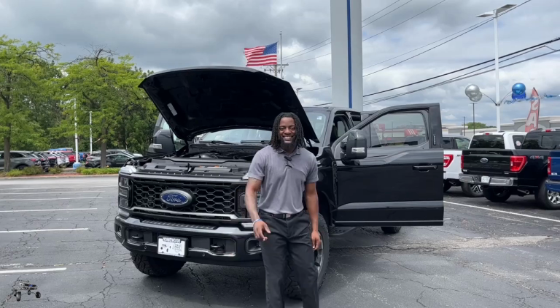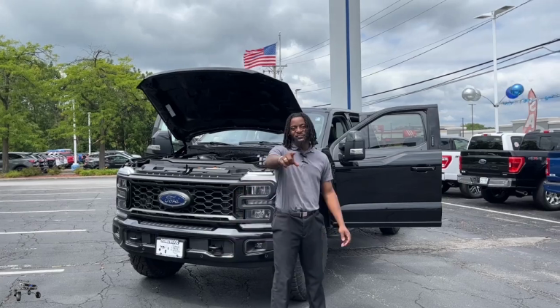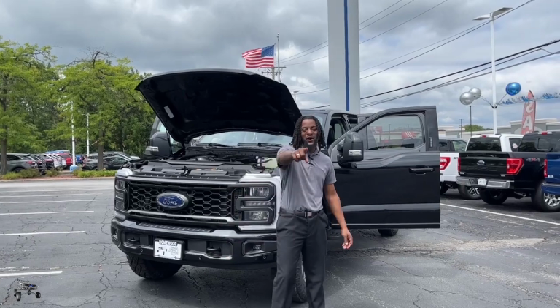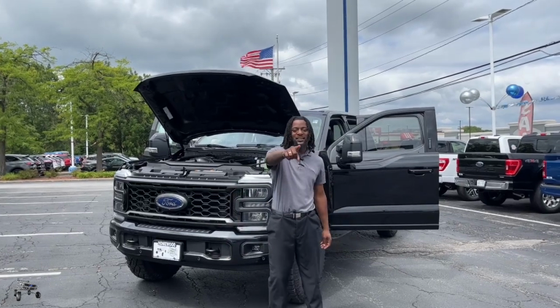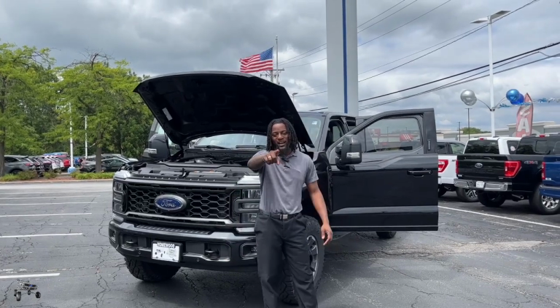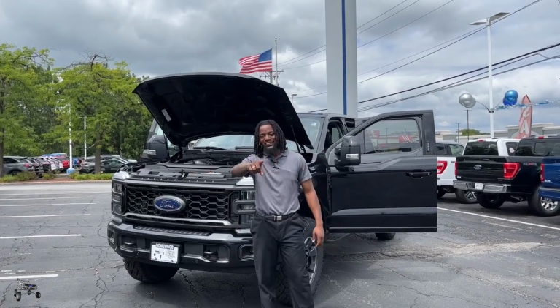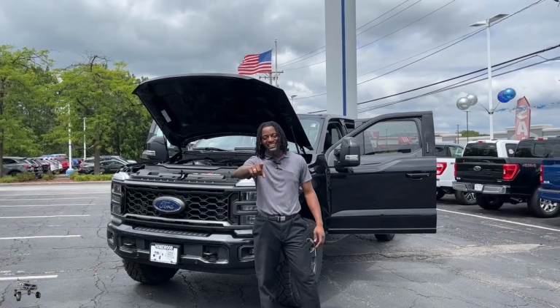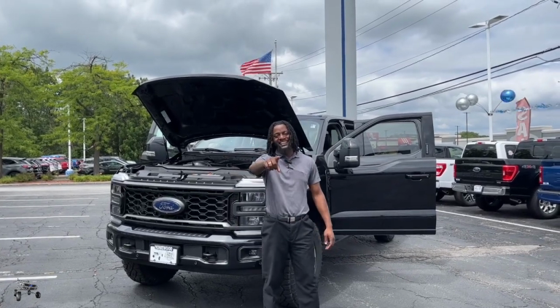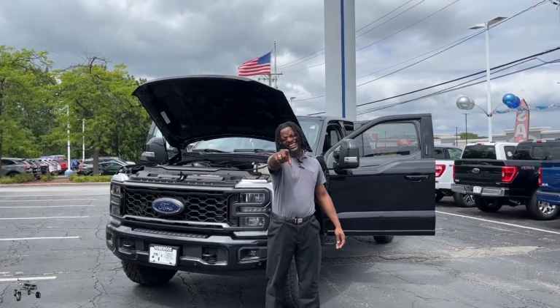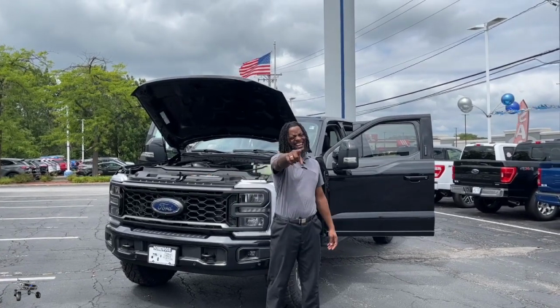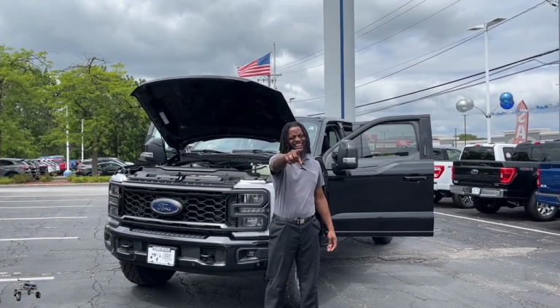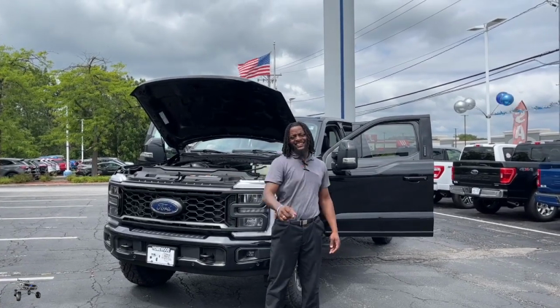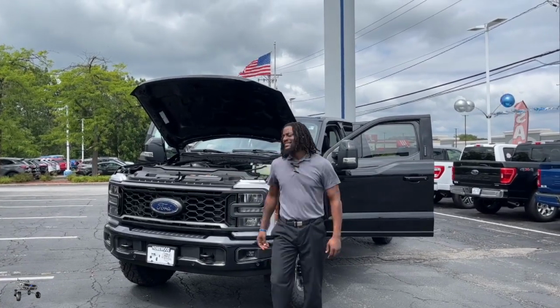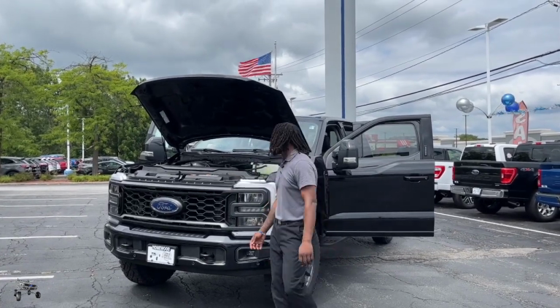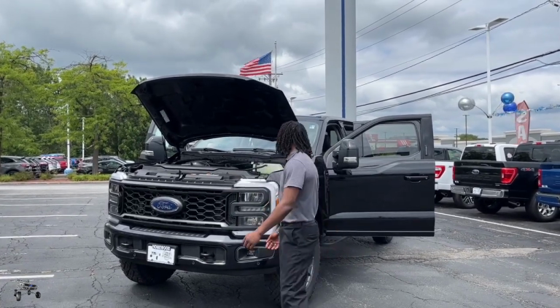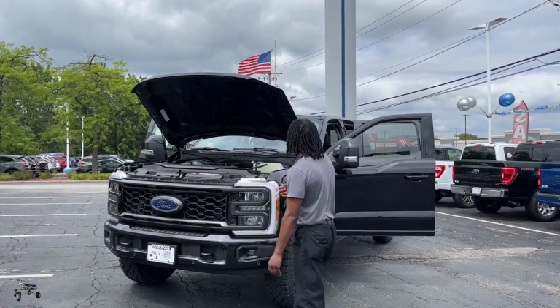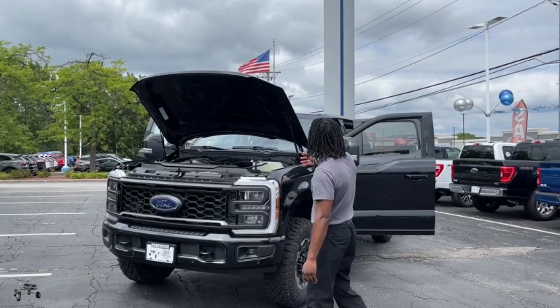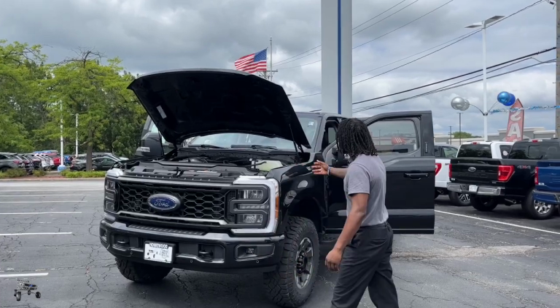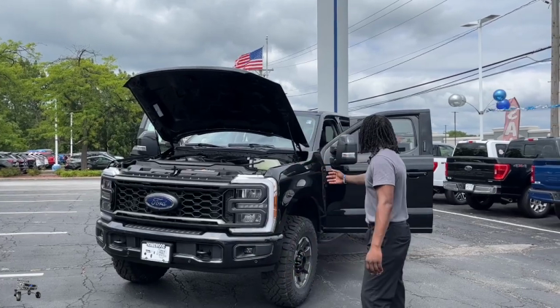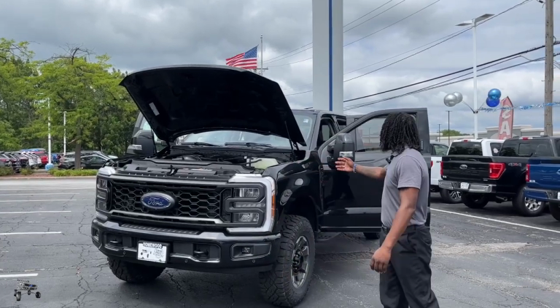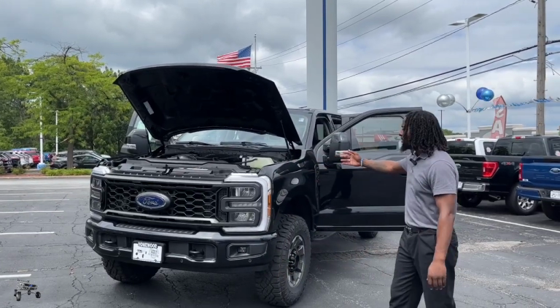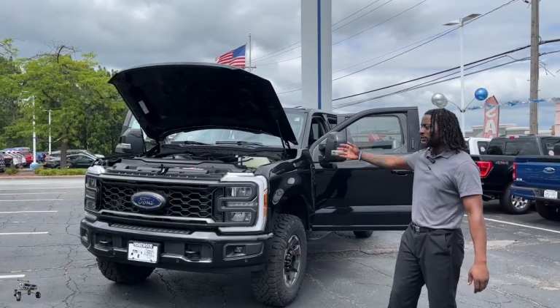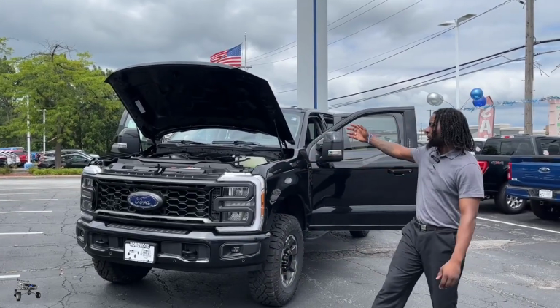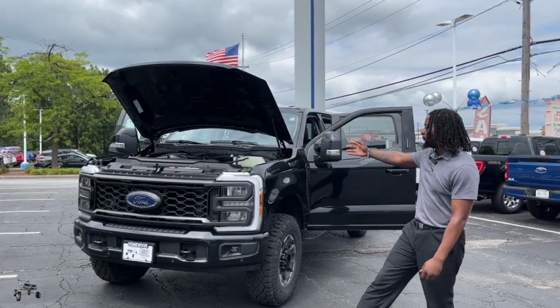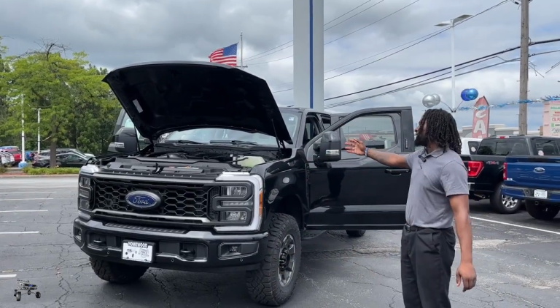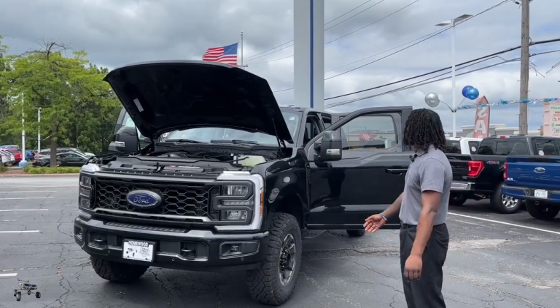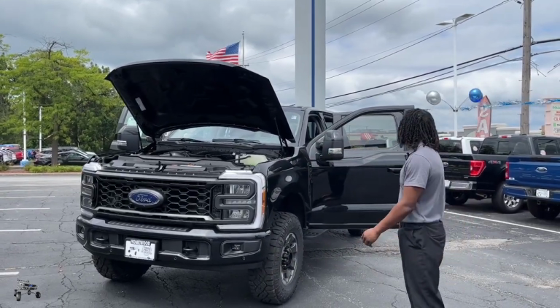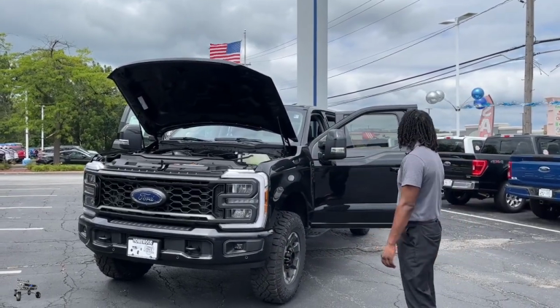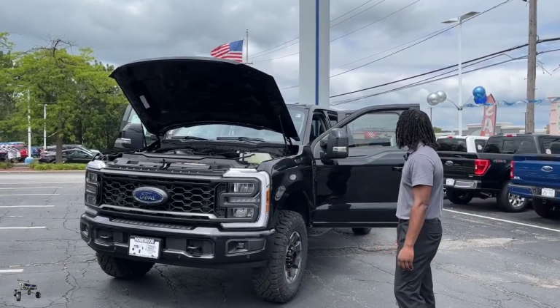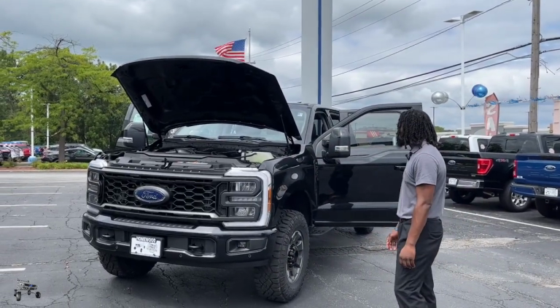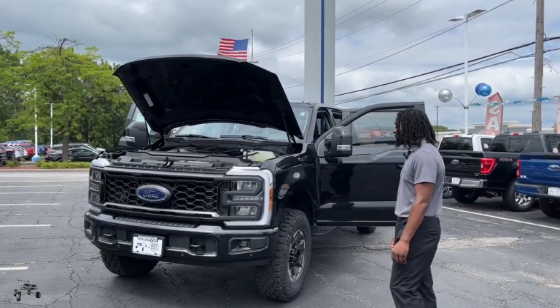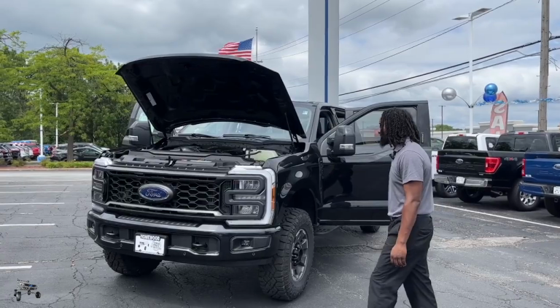Attention for the hardwood, Brad Reed checking in. Today we're going to be going over the 2023 F-250 Super Duty with the Tremor Package.